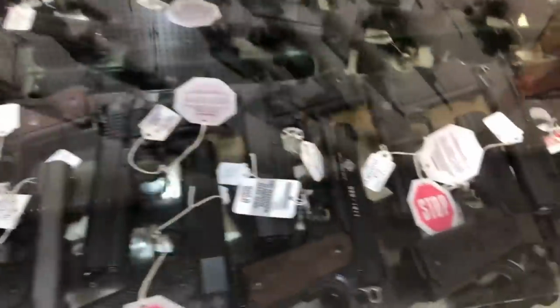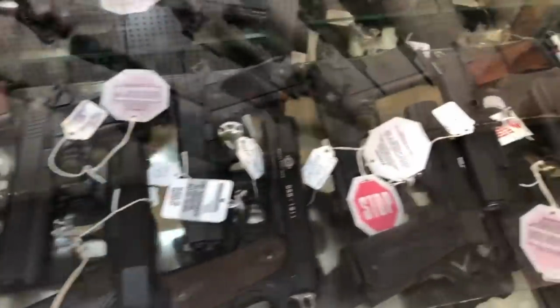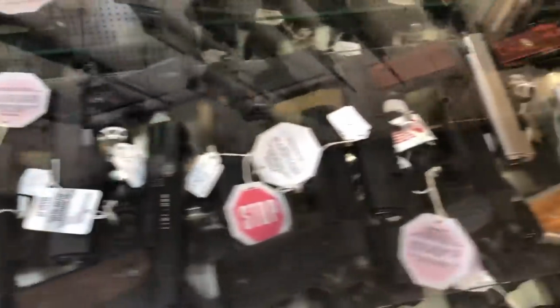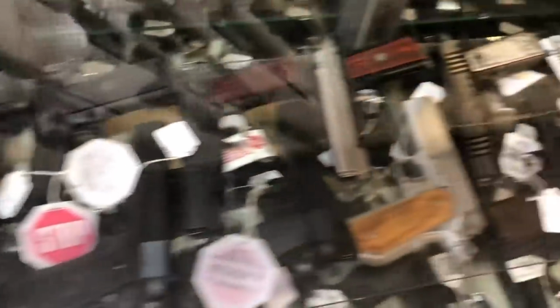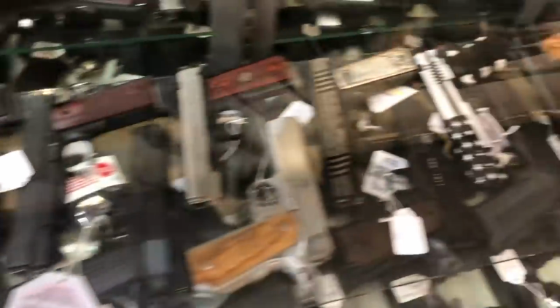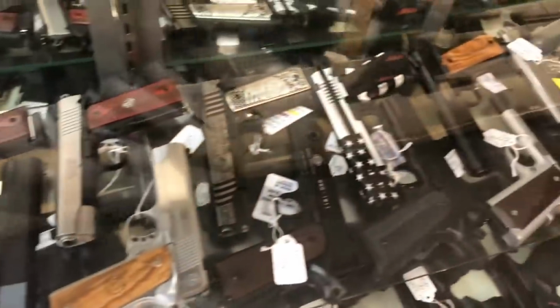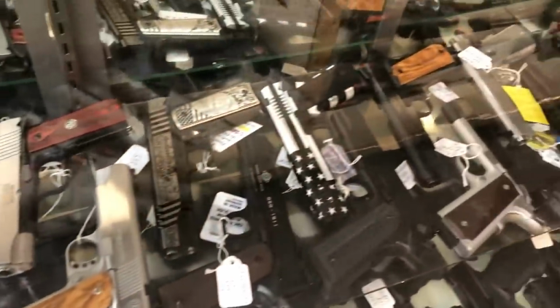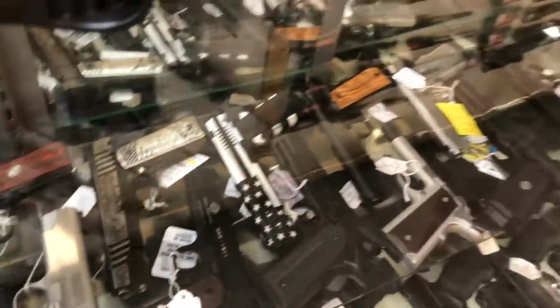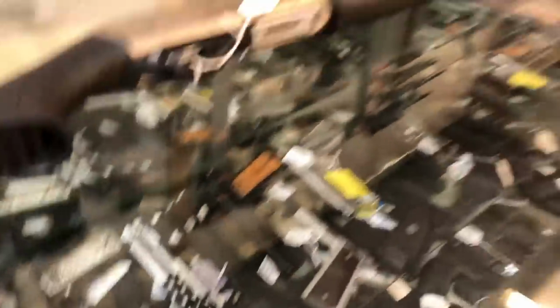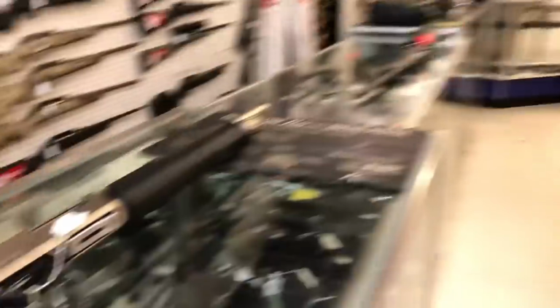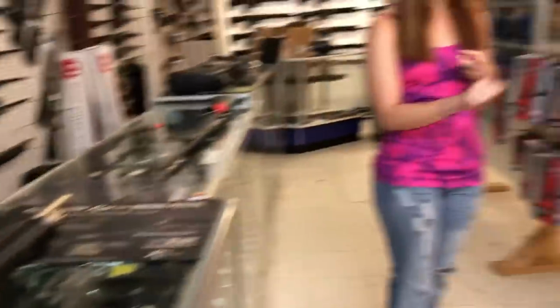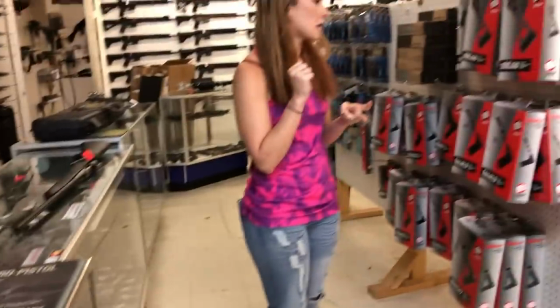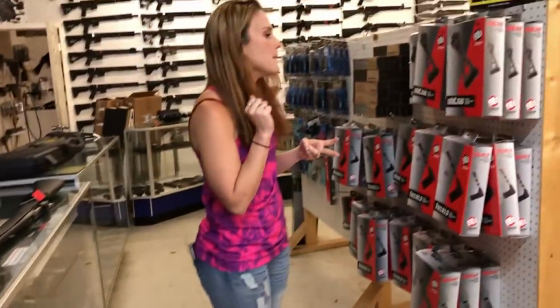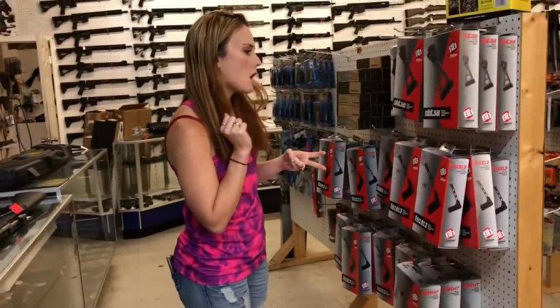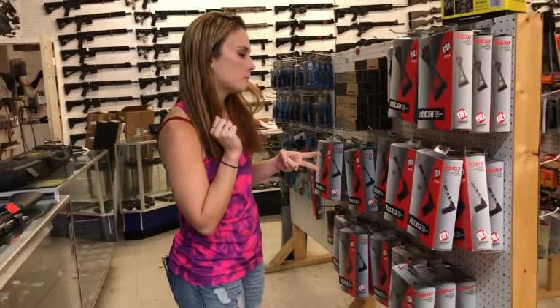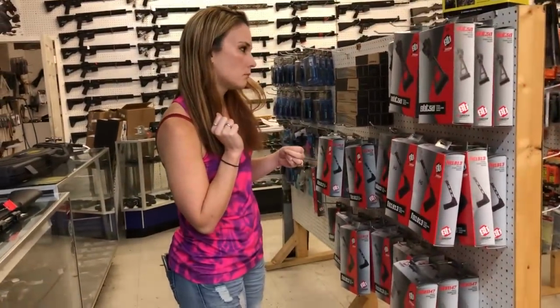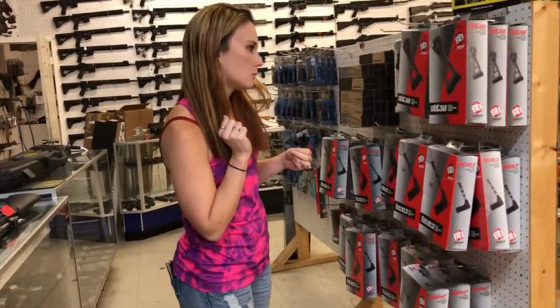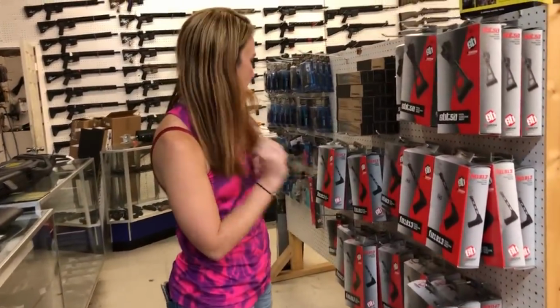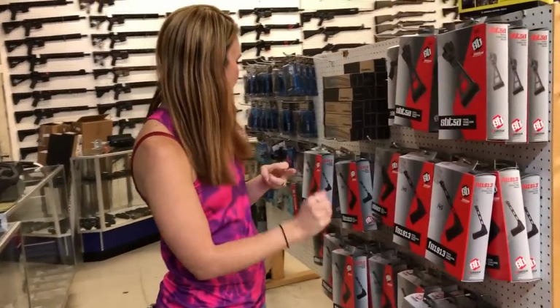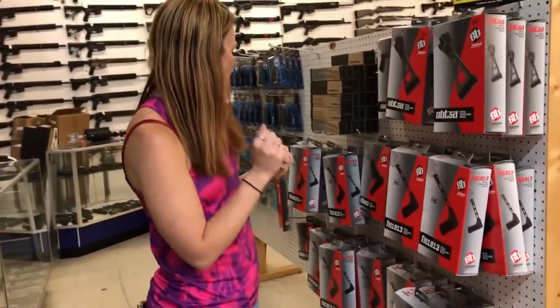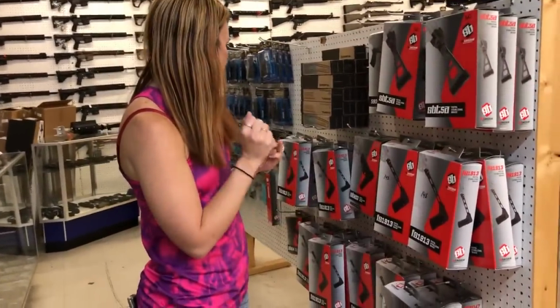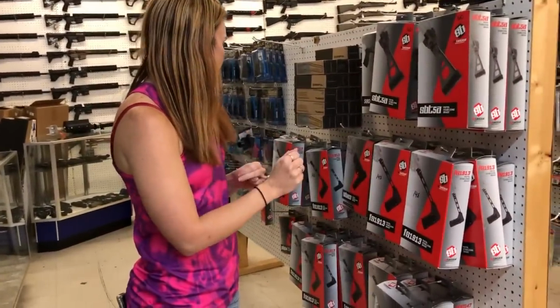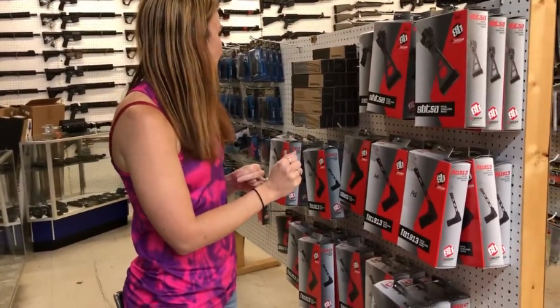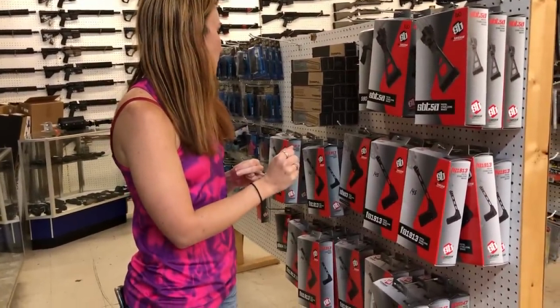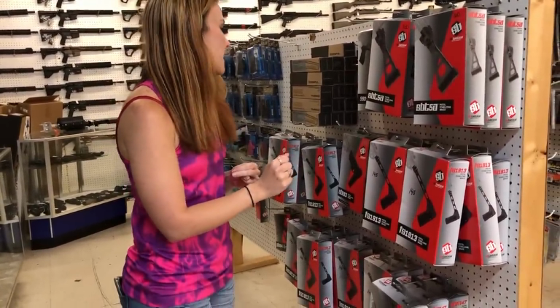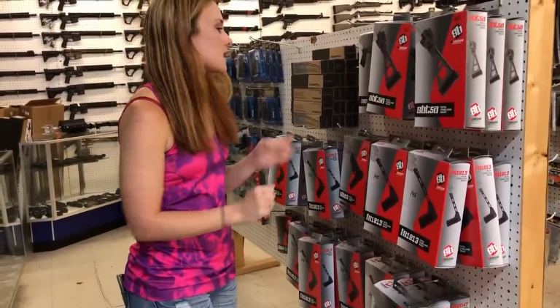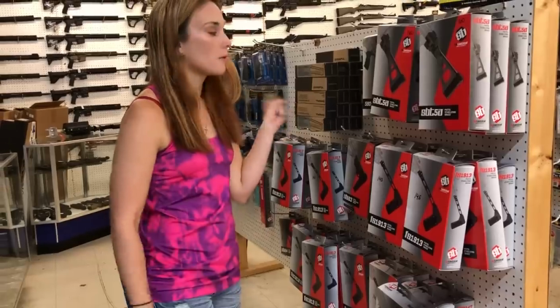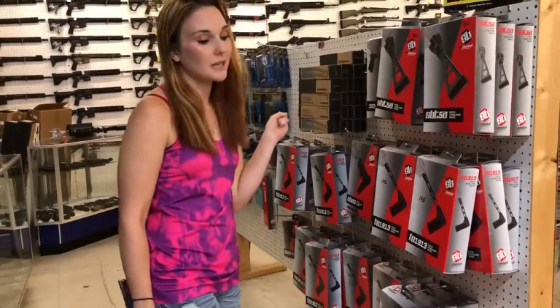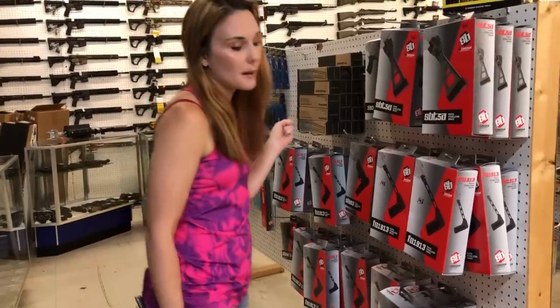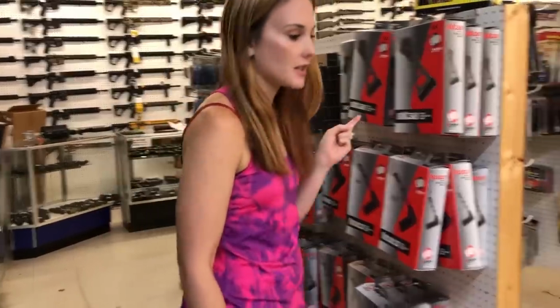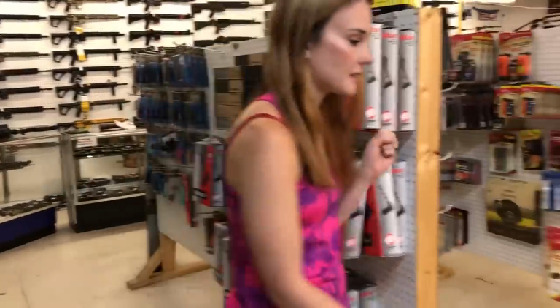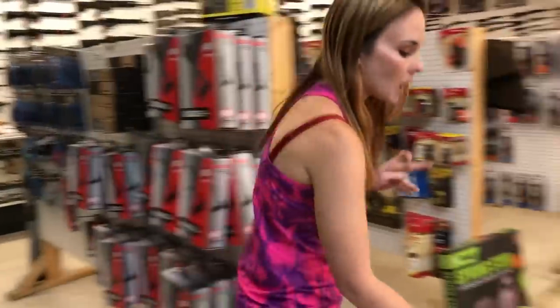We have braces. 1913 braces are in stock. SBA-3, SBA-4 for the Evo Scorpions are in stock. The 410 stabilization brace is in stock.